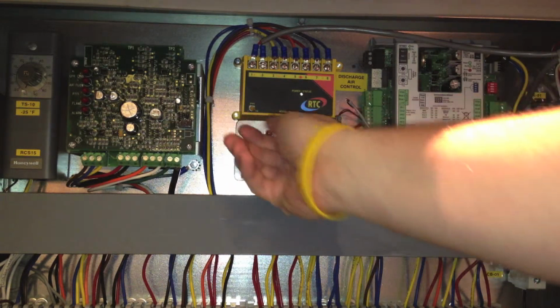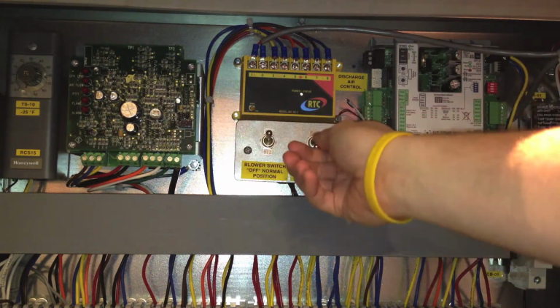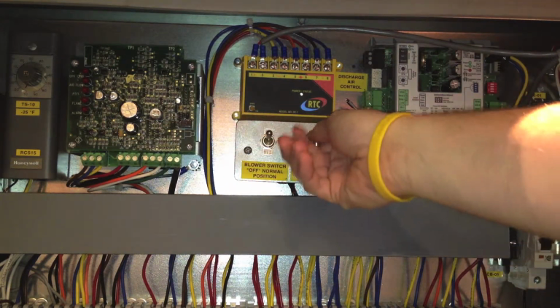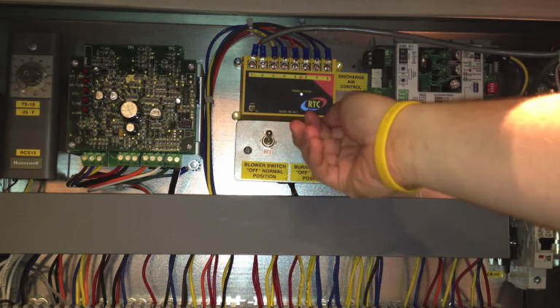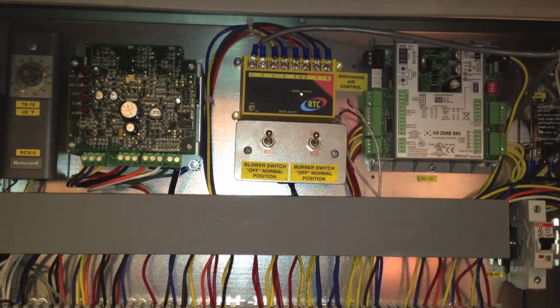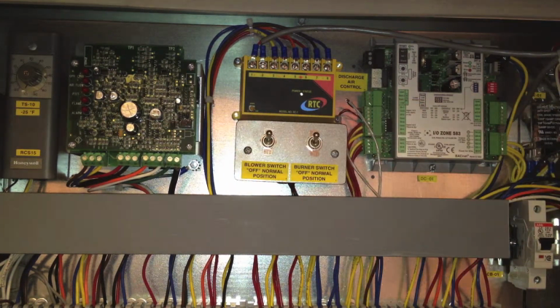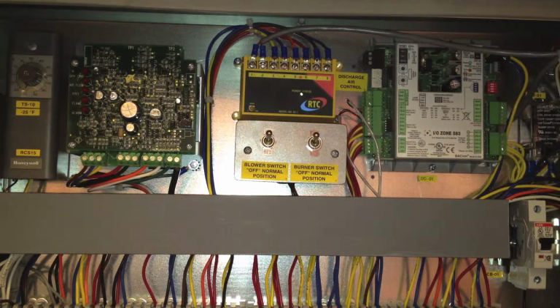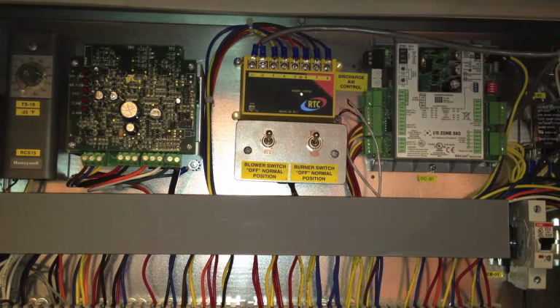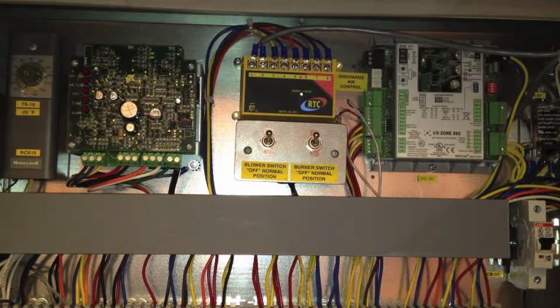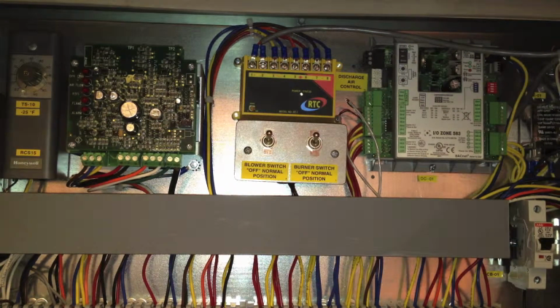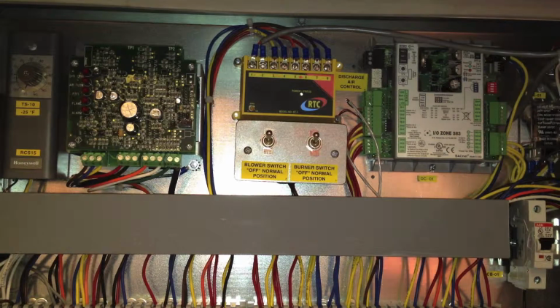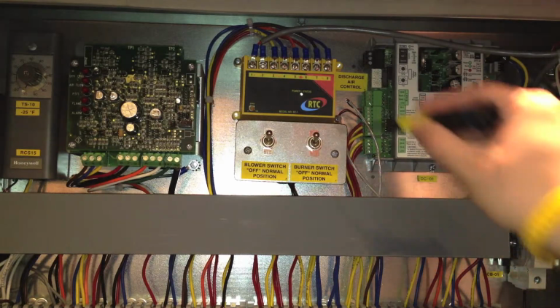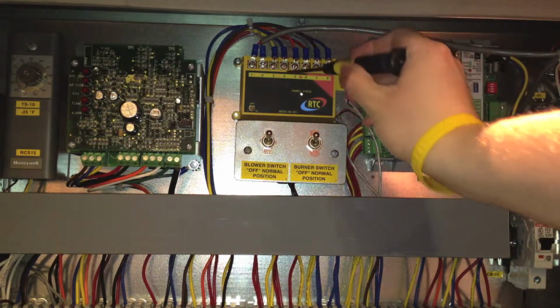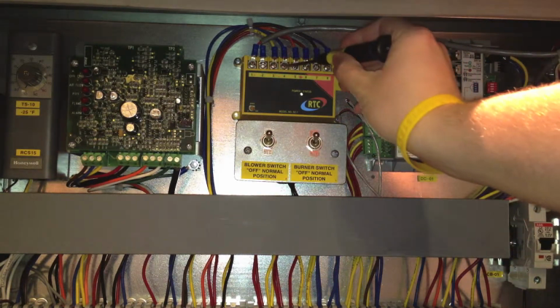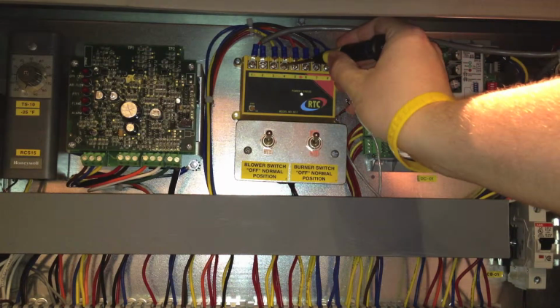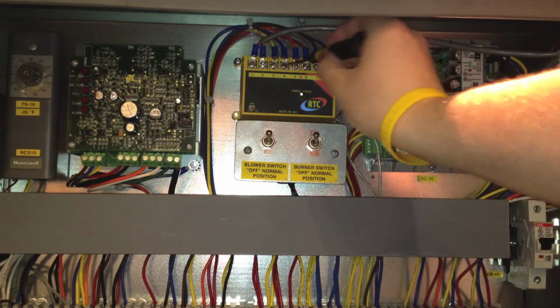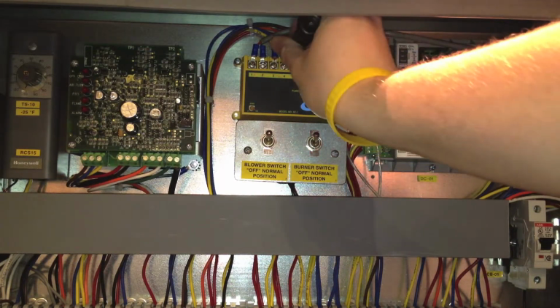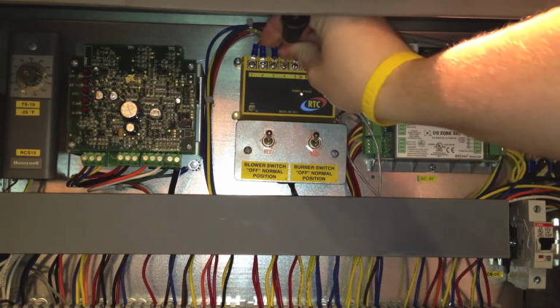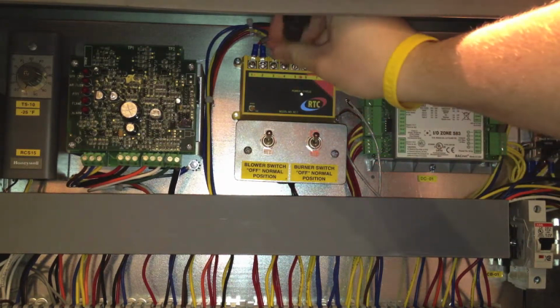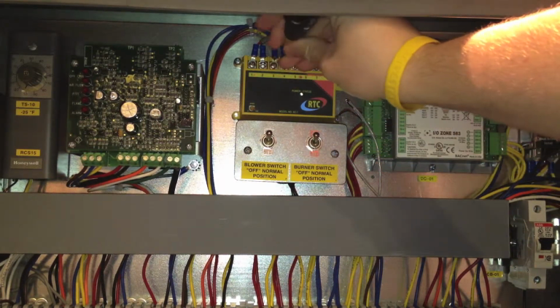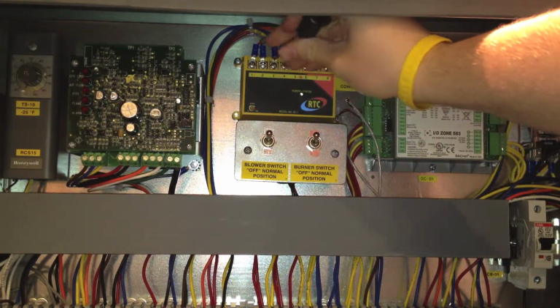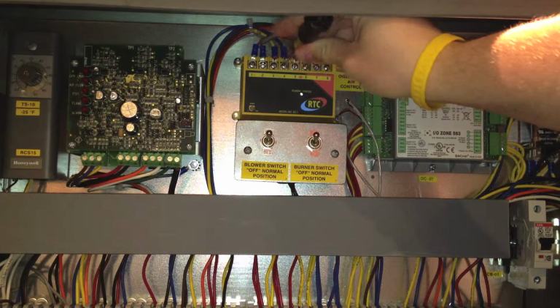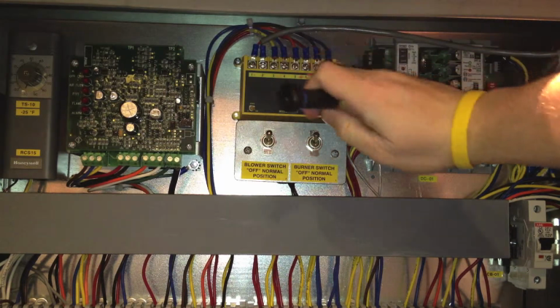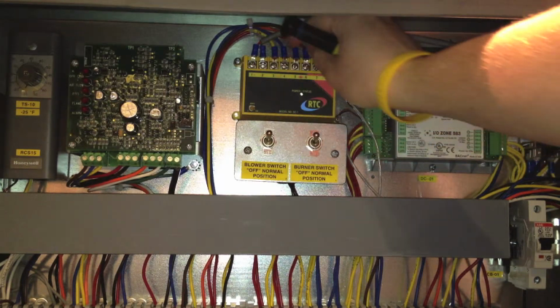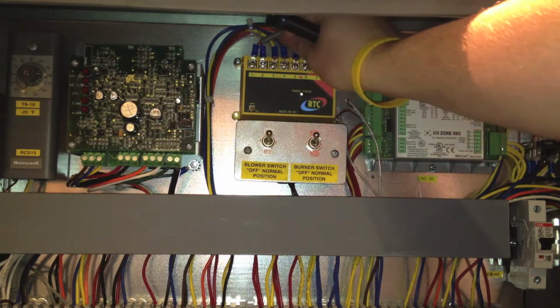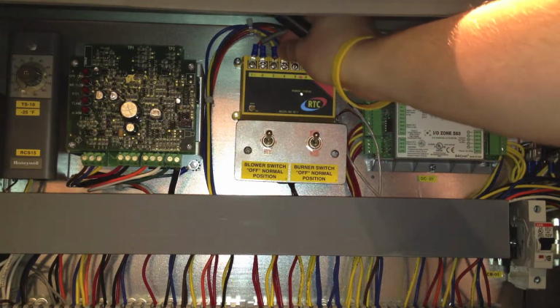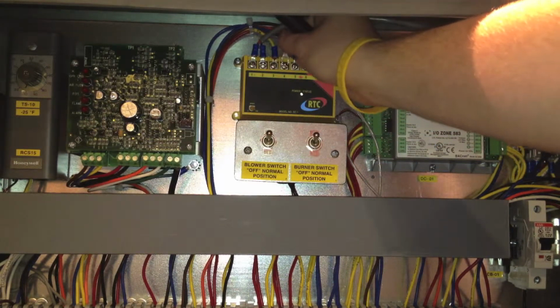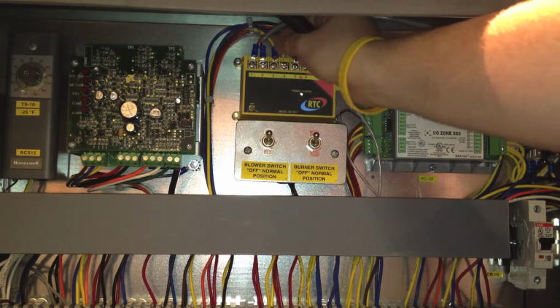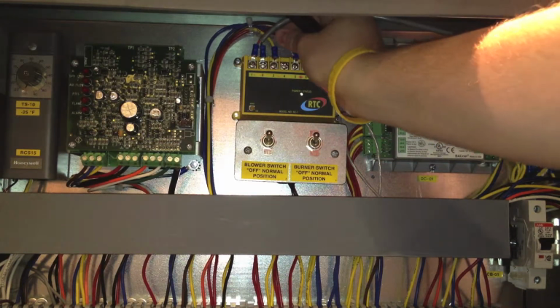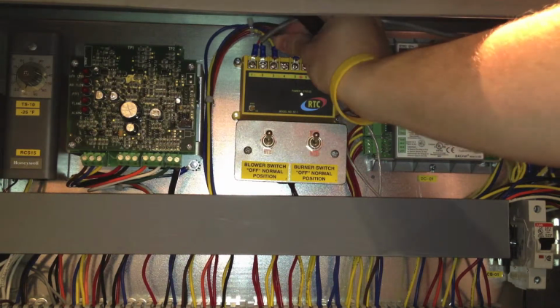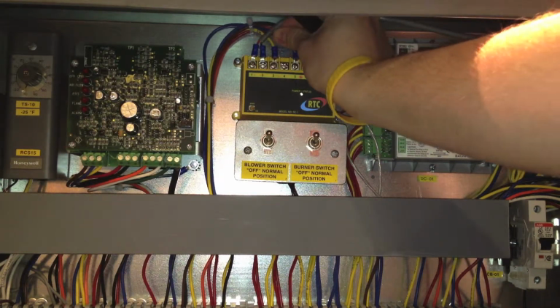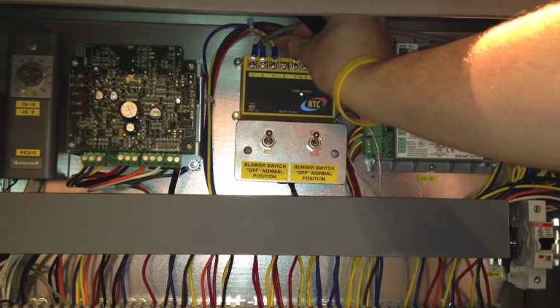Use the burner and blower service switches to turn the unit on. Then on the amplifier, remove wire number 4 to force the unit into high fire for discharge temperature controlled units. Remove wires 2 and 4 for space temperature controlled units.